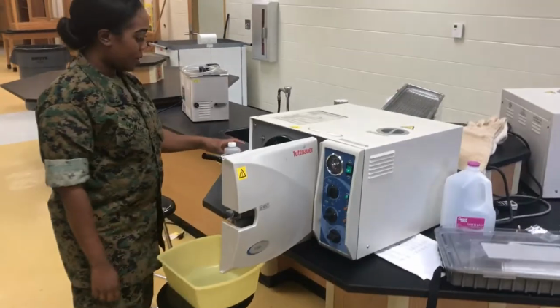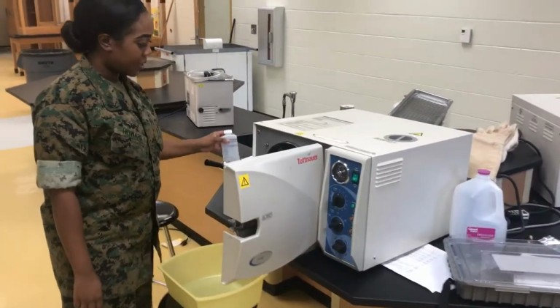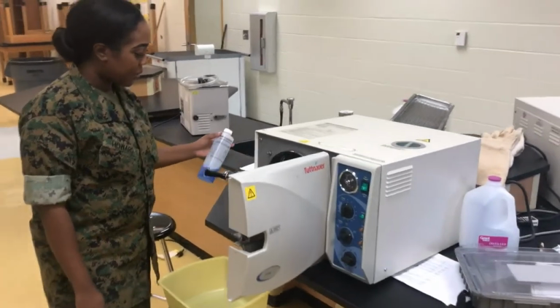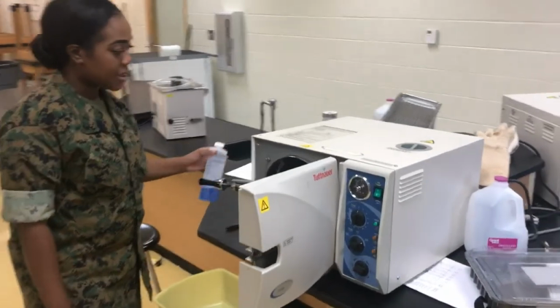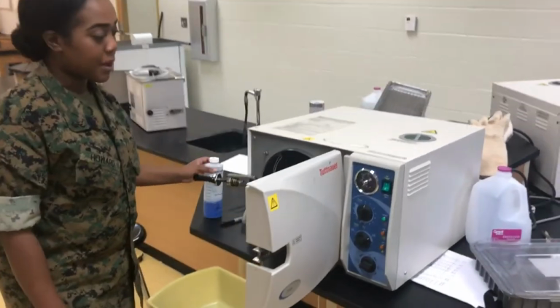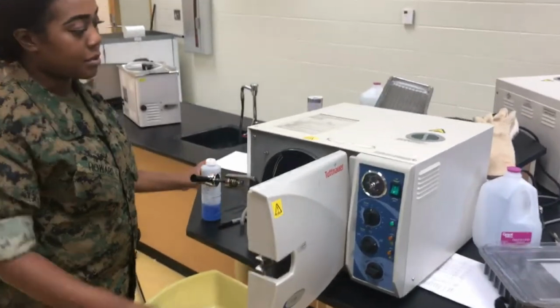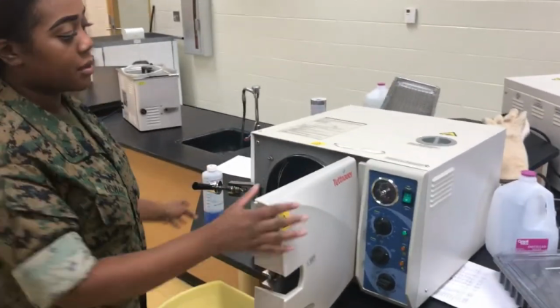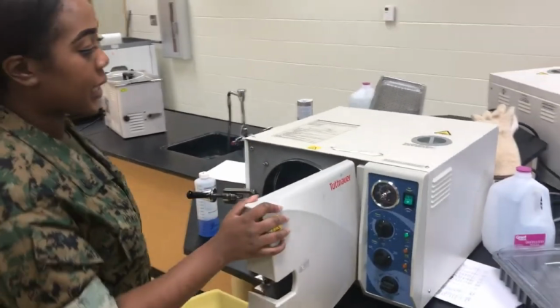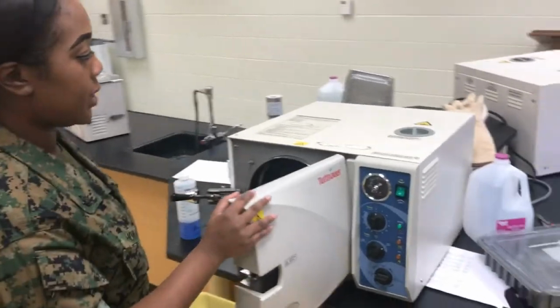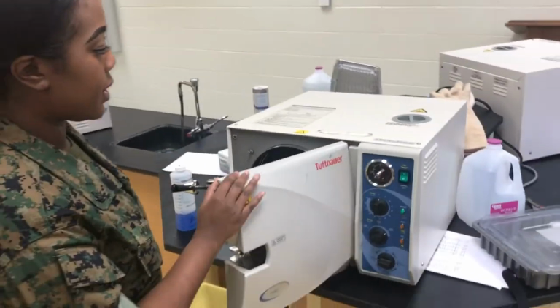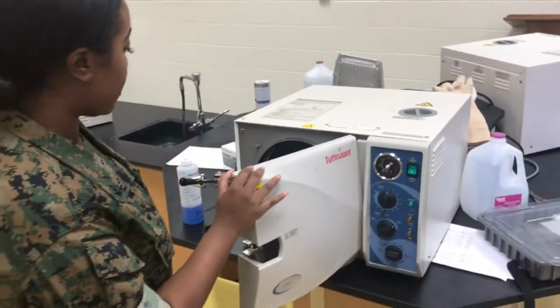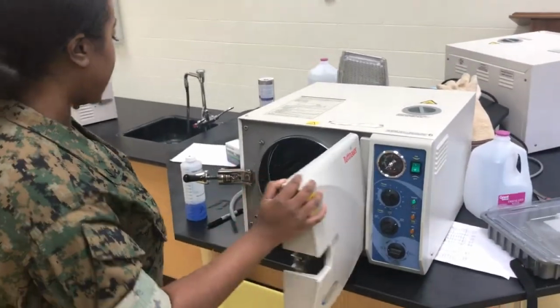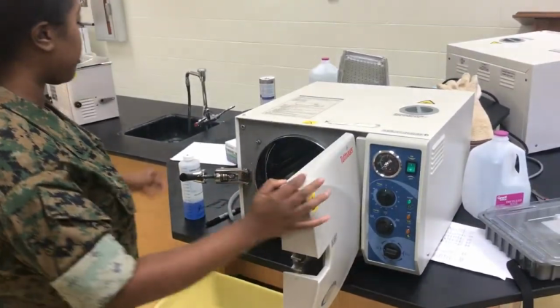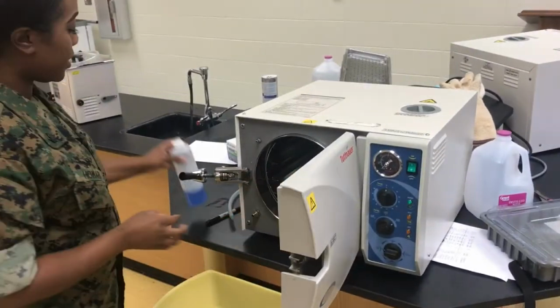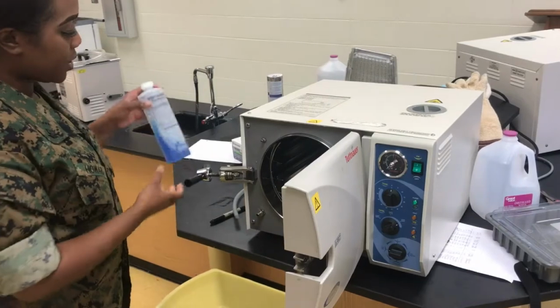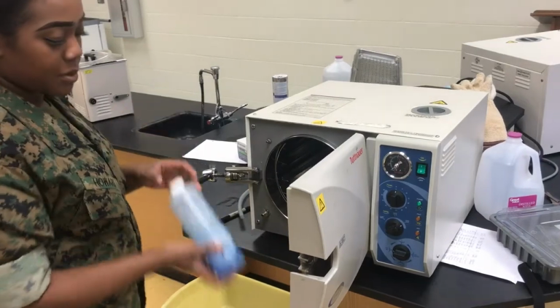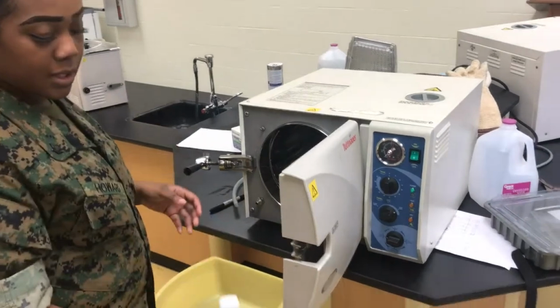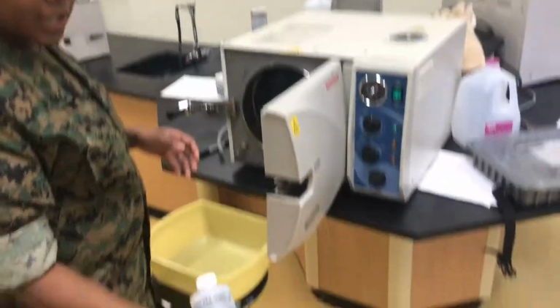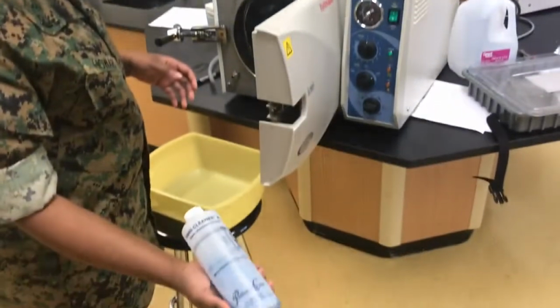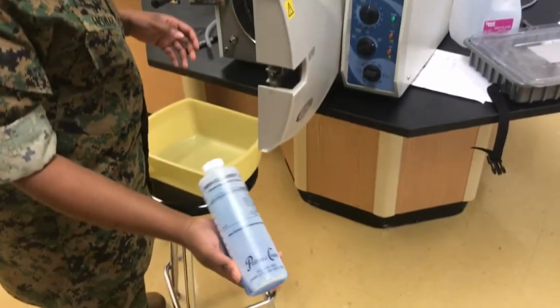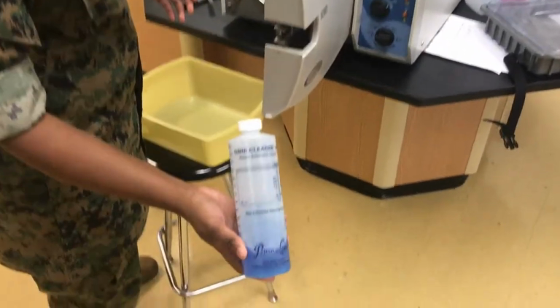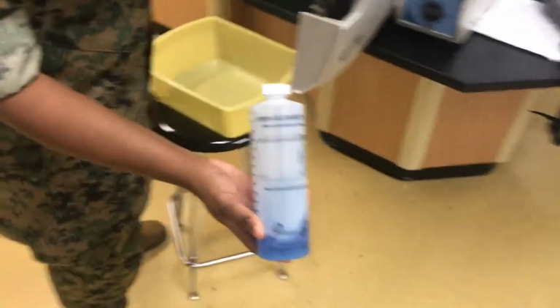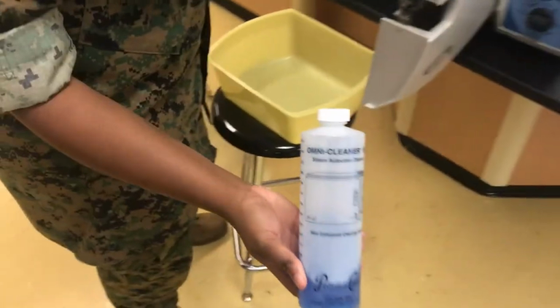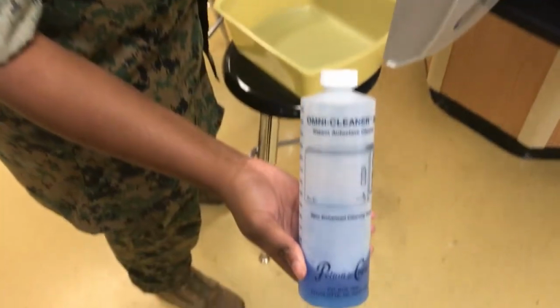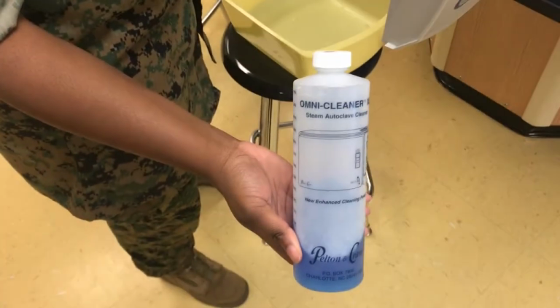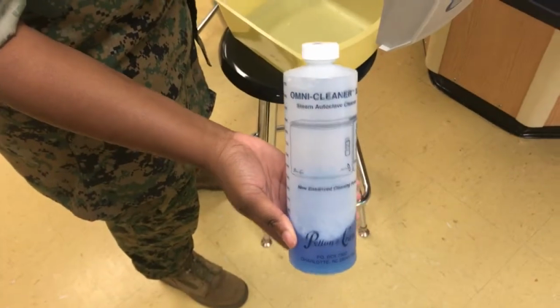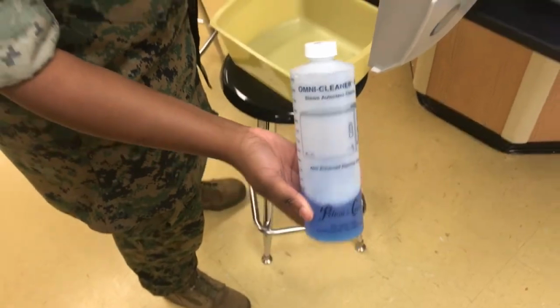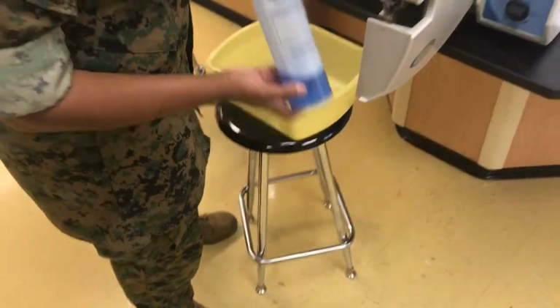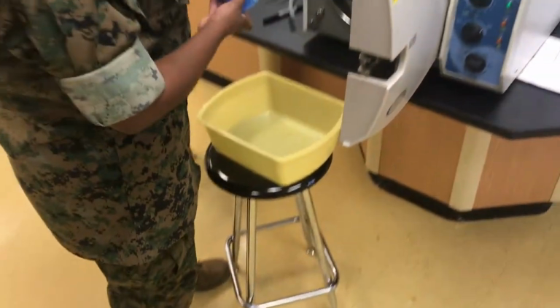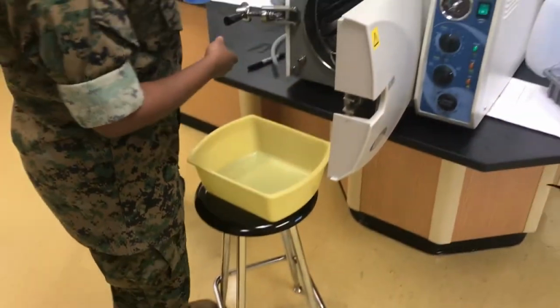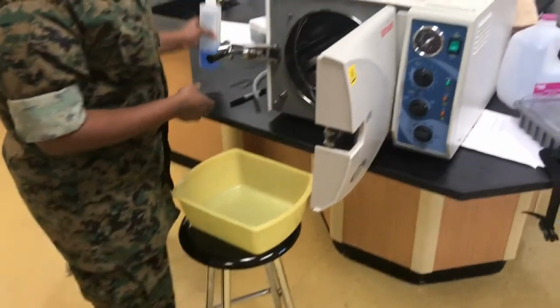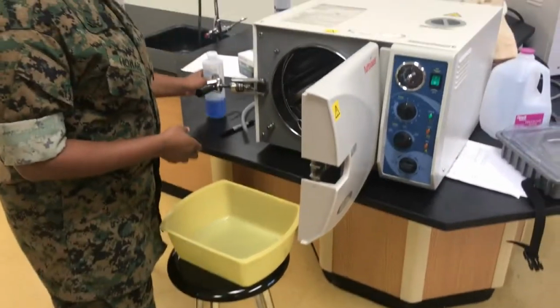All right, now we're going to talk about cleaning the autoplay. I'm going to use six ounces of the cleaner and 64 ounces of the steel board.